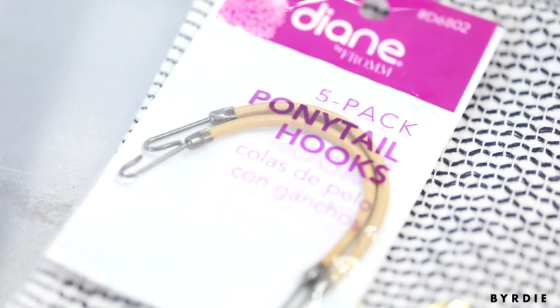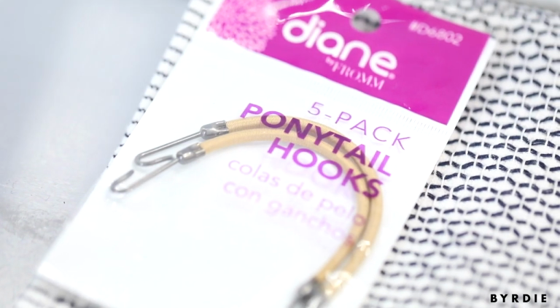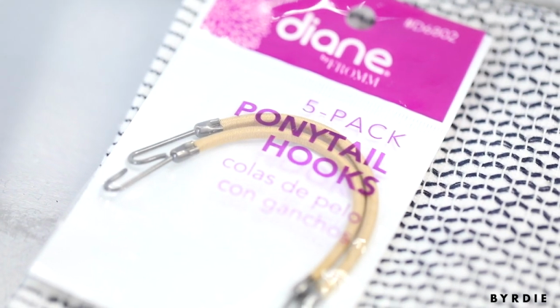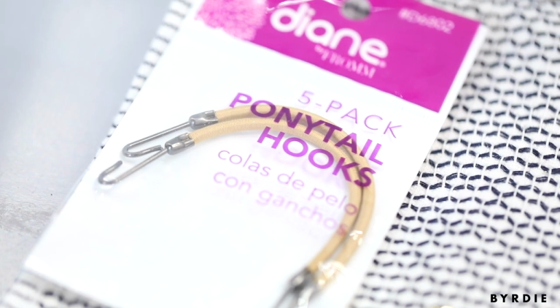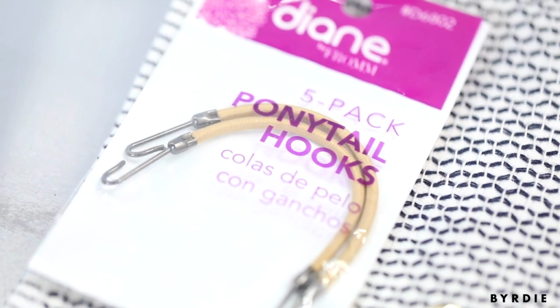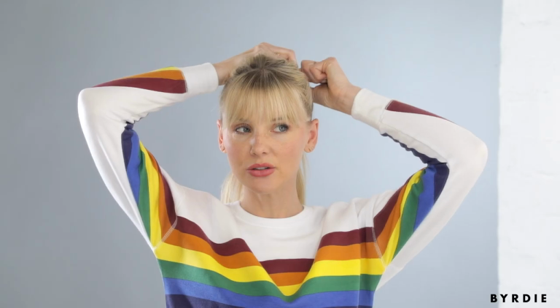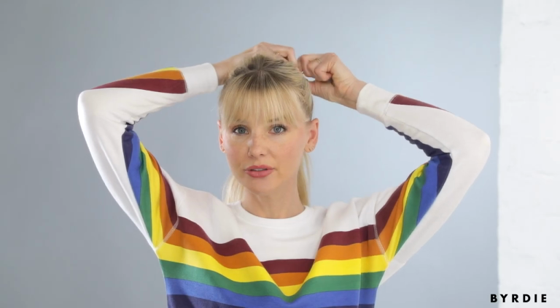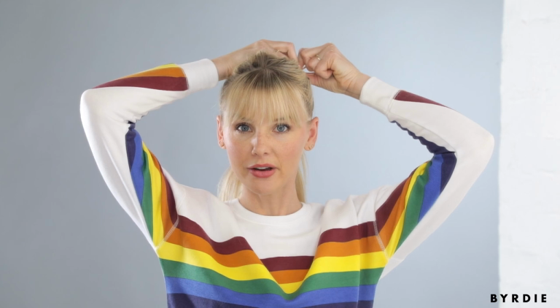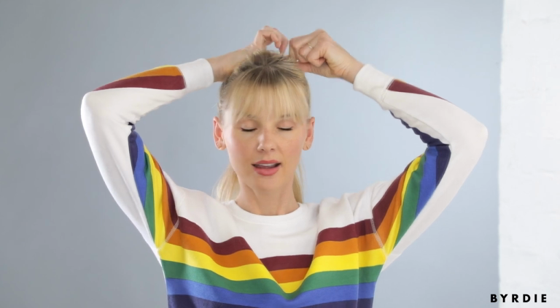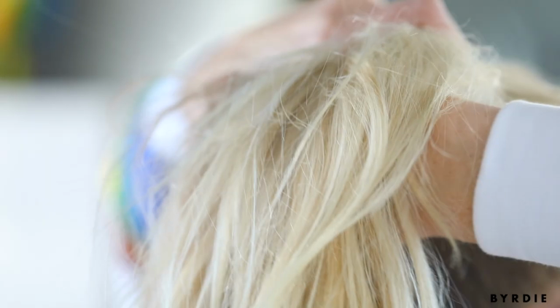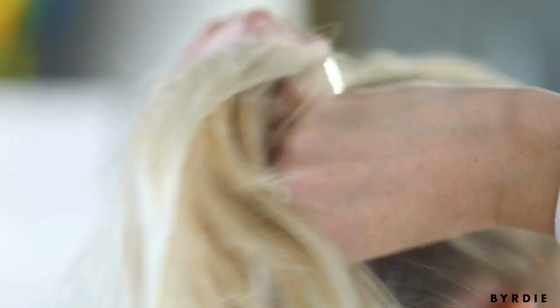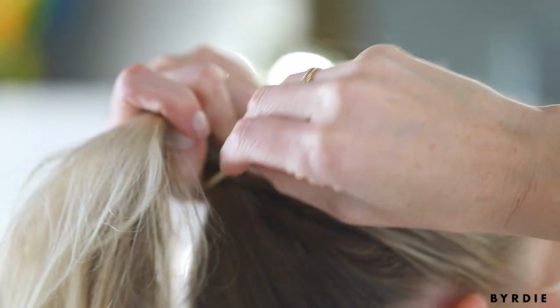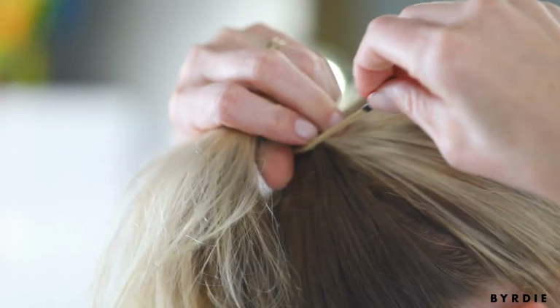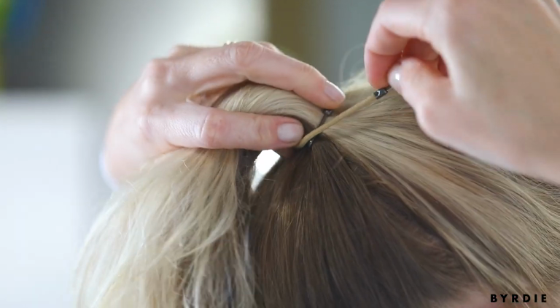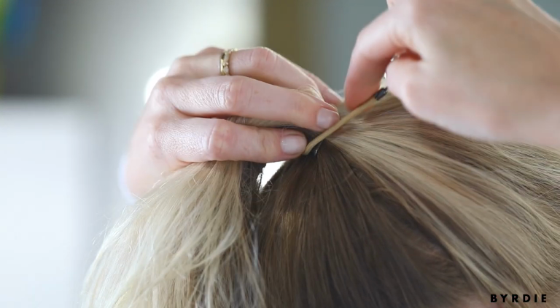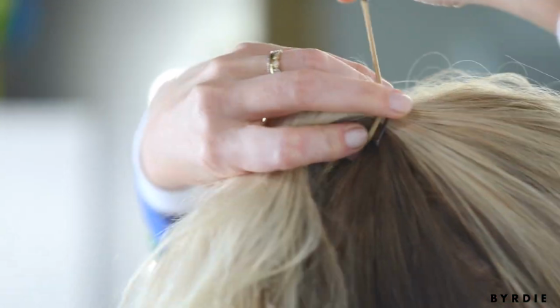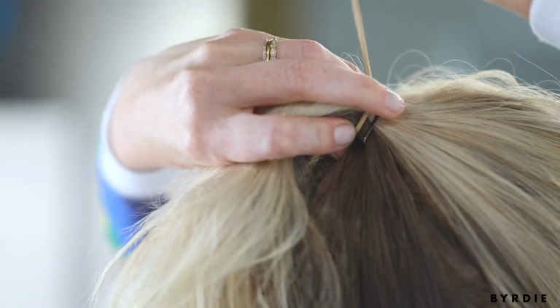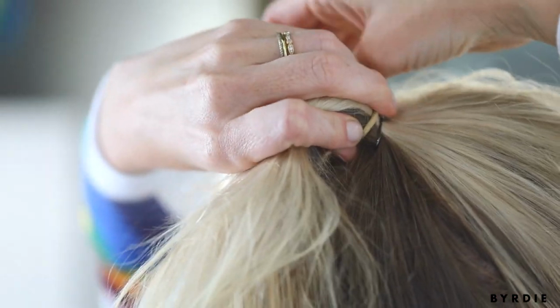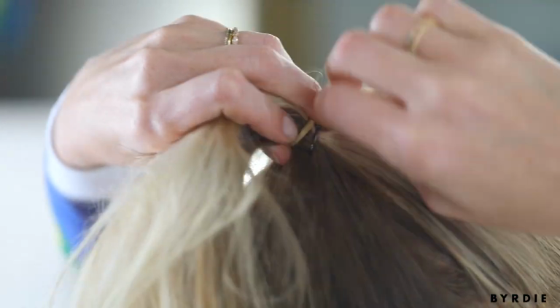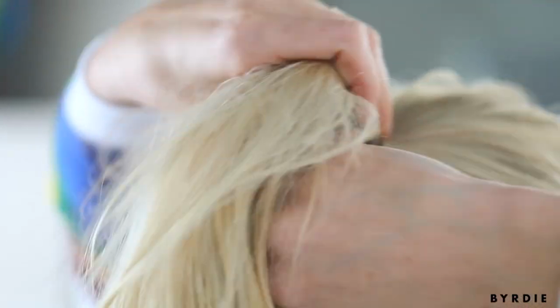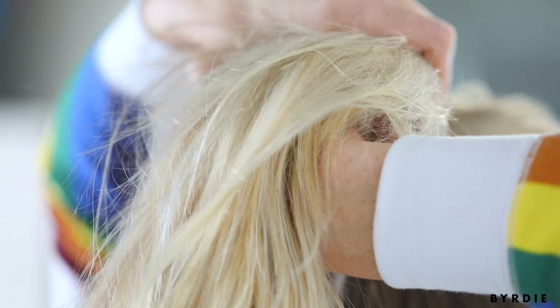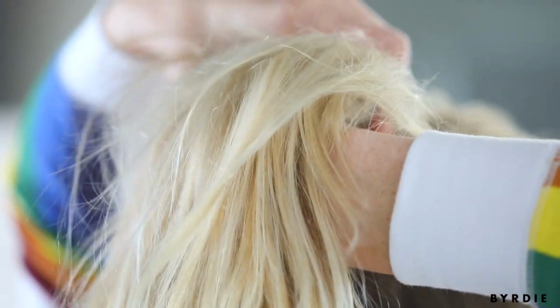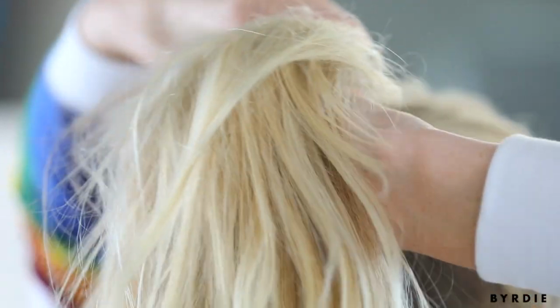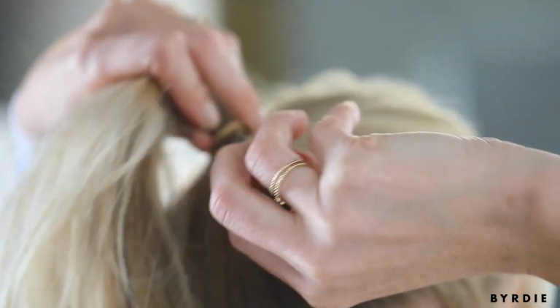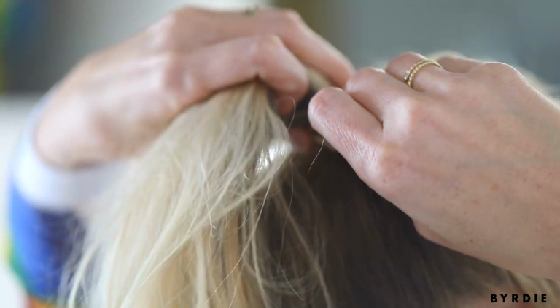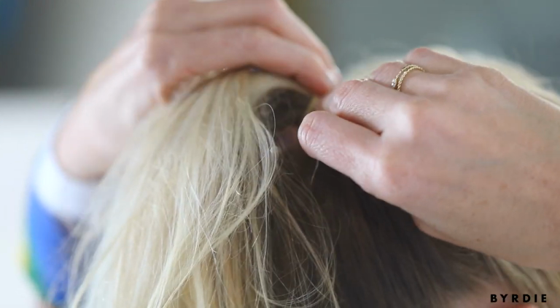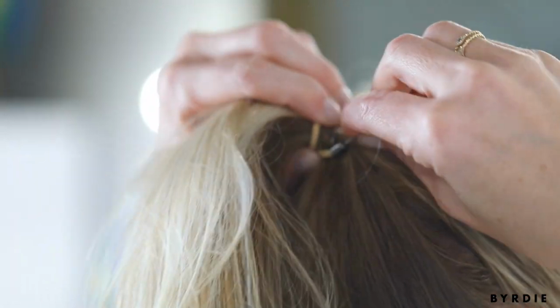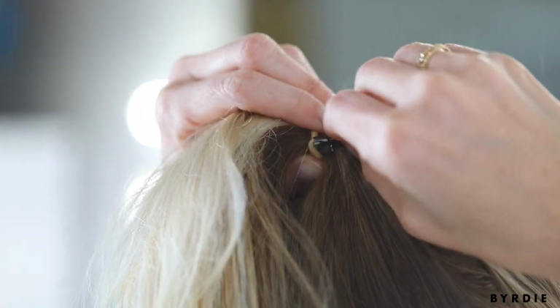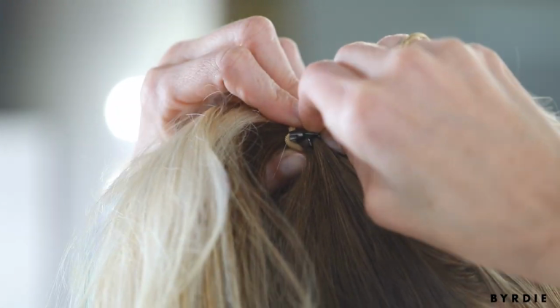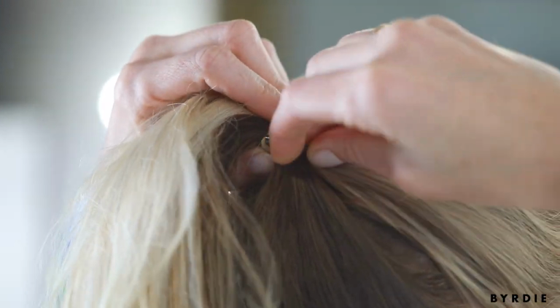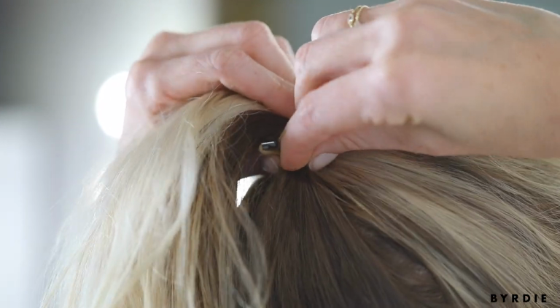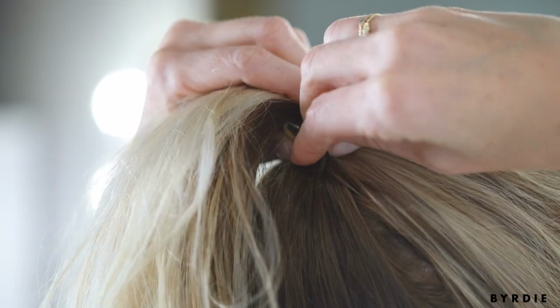So I'm using a hooked elastic, as I do for every ponytail or top knot that I do. Especially with thick hair, but it works well with really fine hair as well.